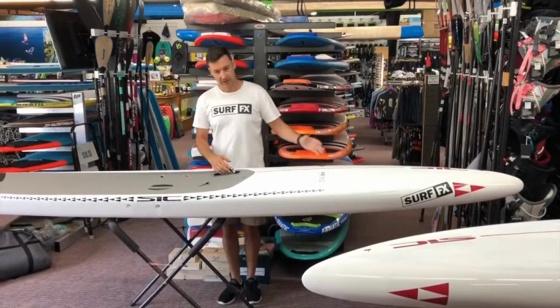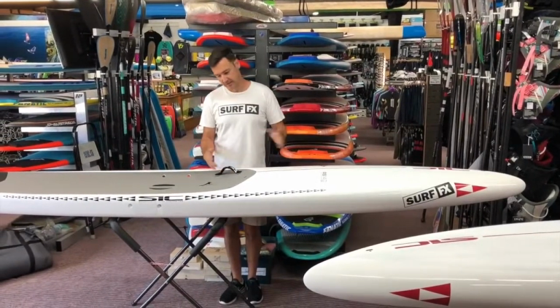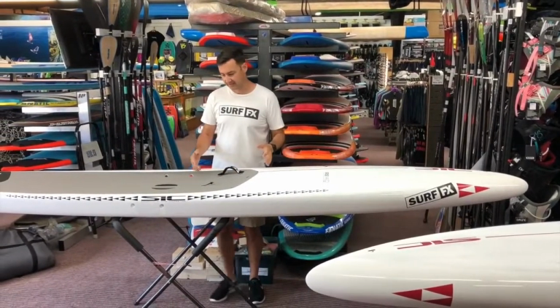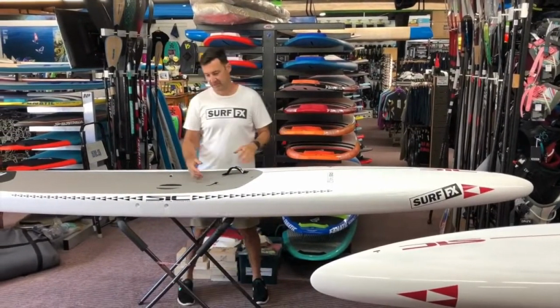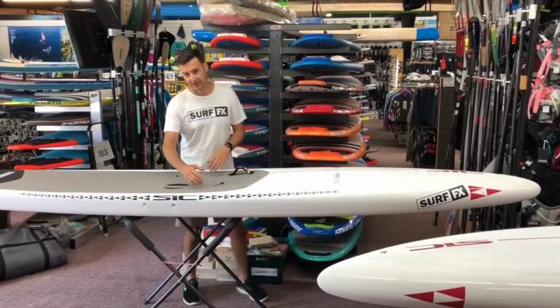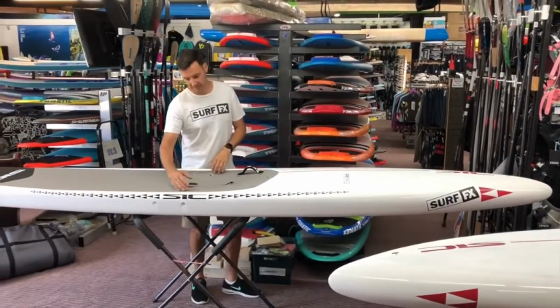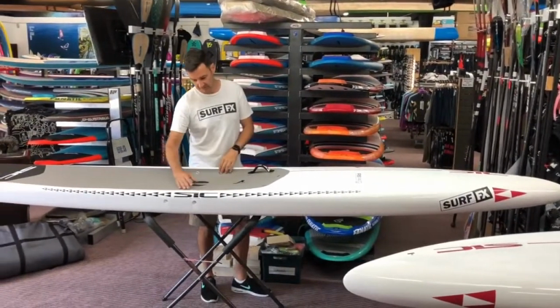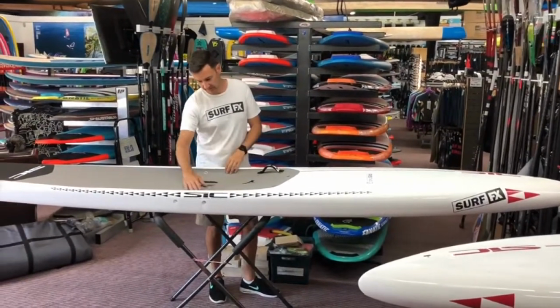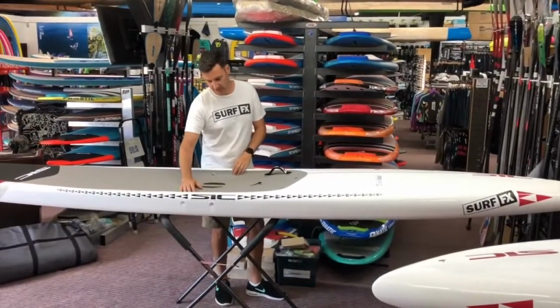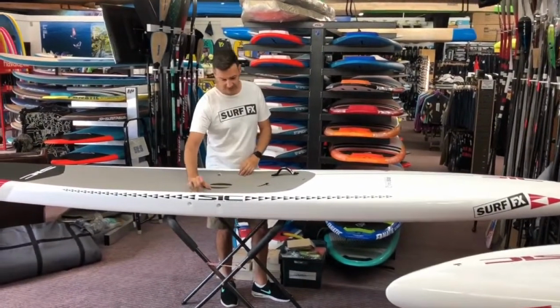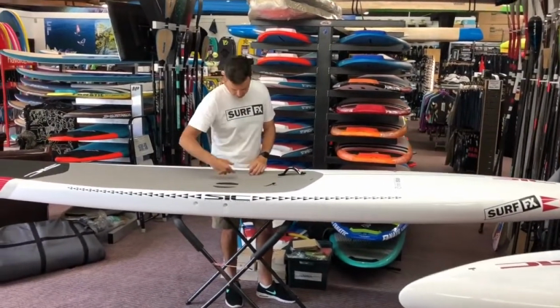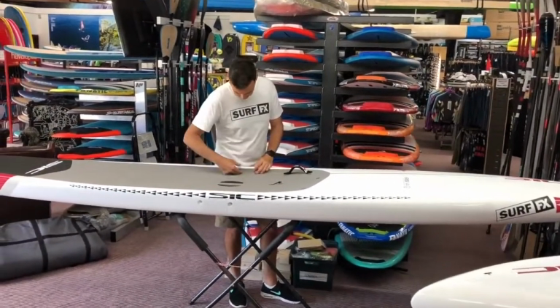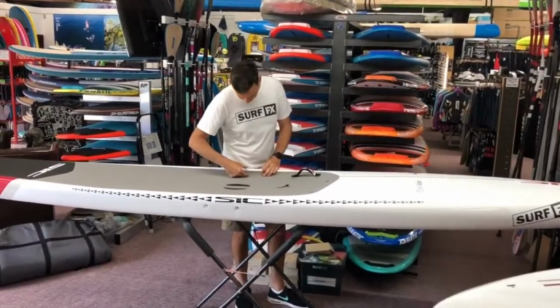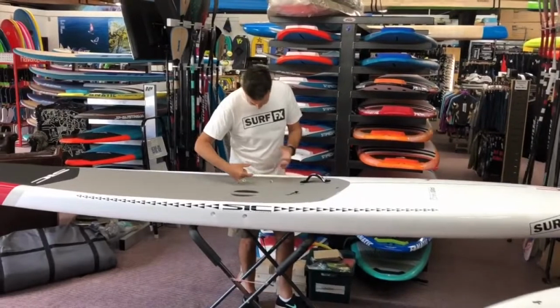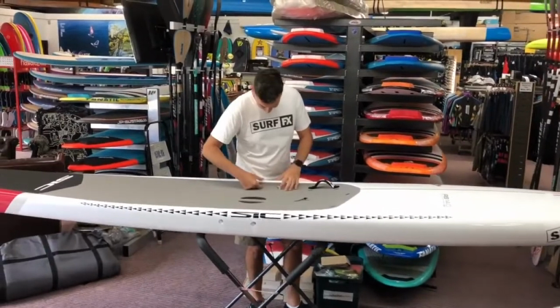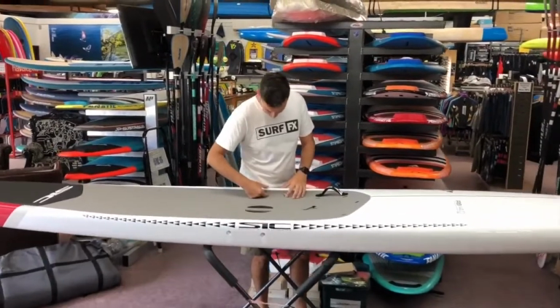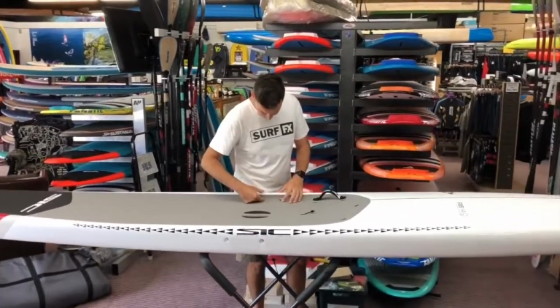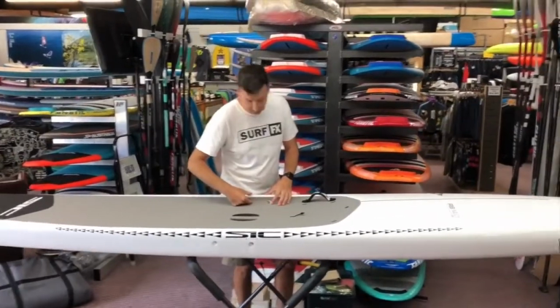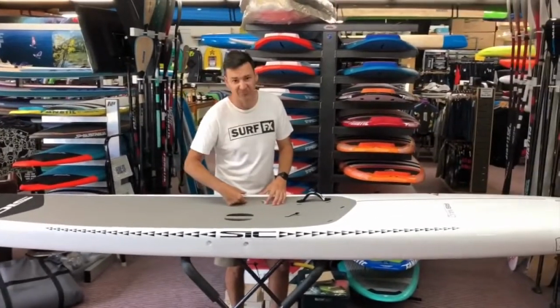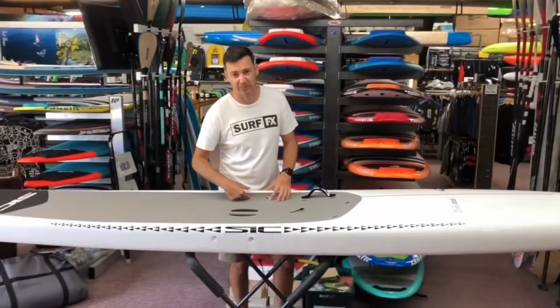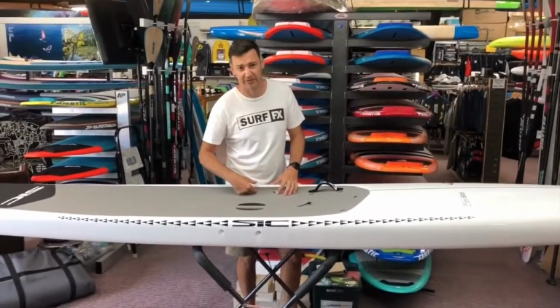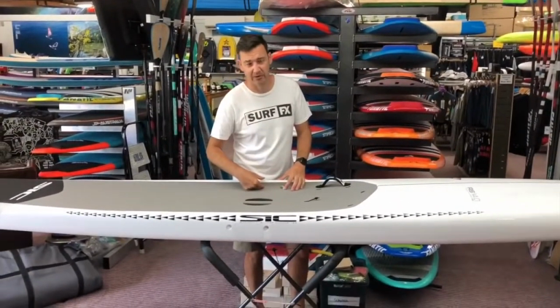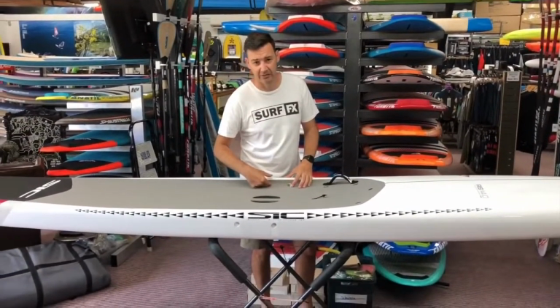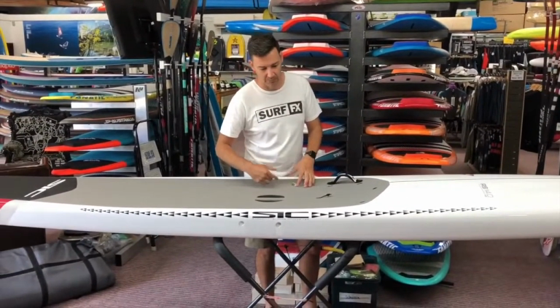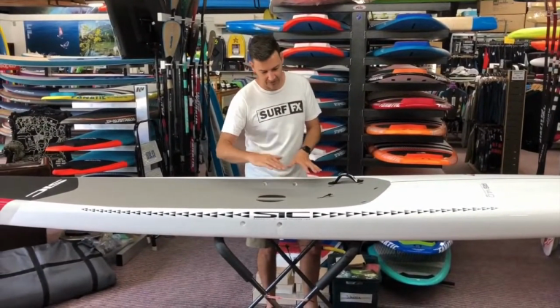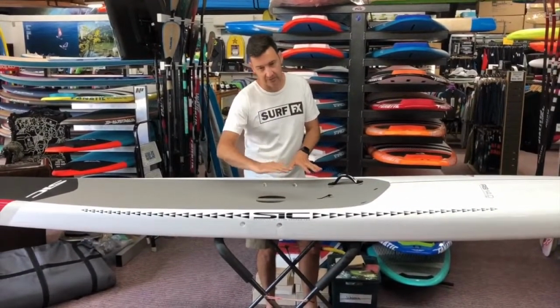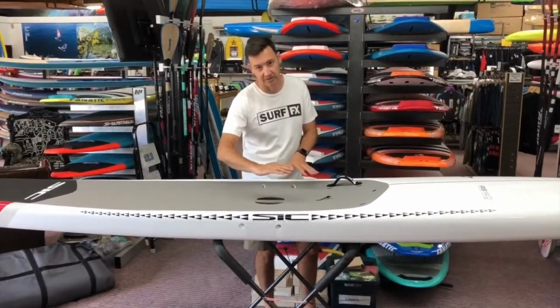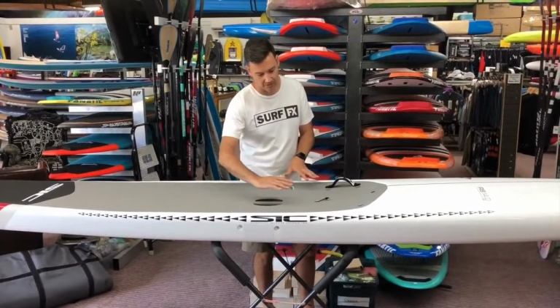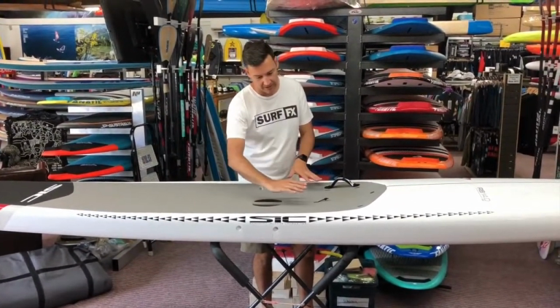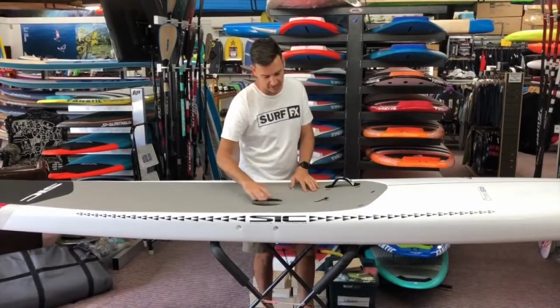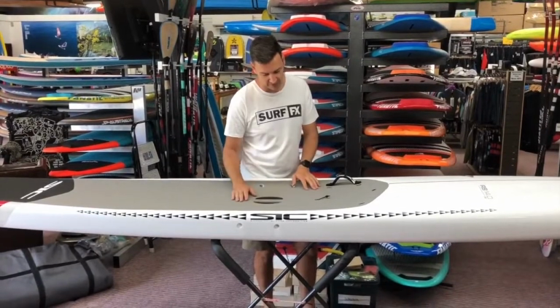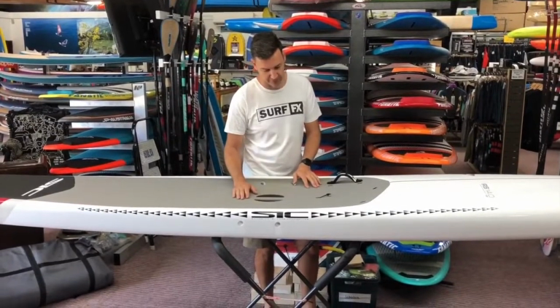Come back a little bit and you've got a semi-dugout cockpit. It's only about 40 to 50mm down, but it does get you a little bit lower and a little bit farther forward.